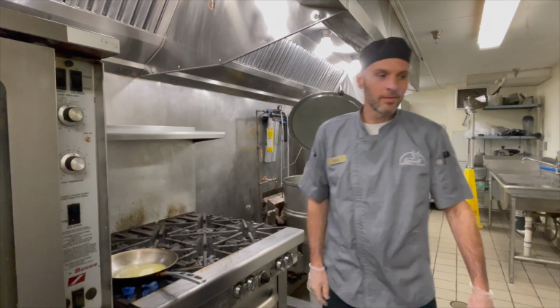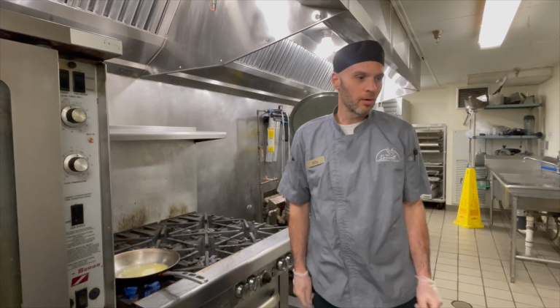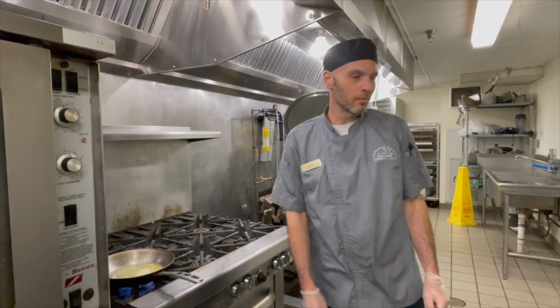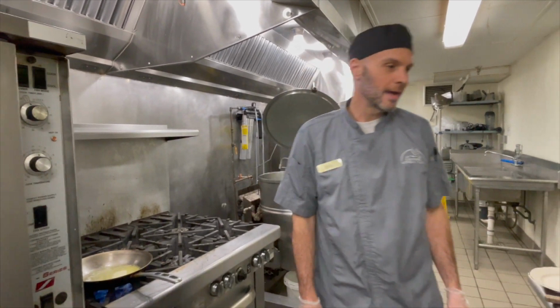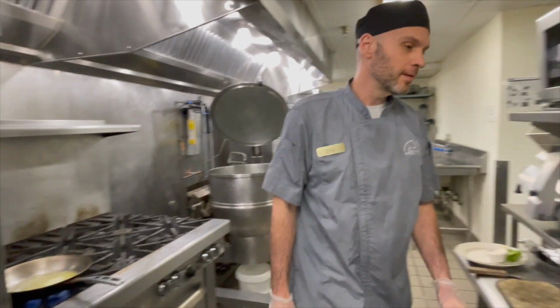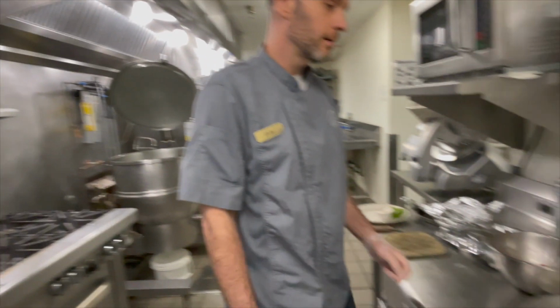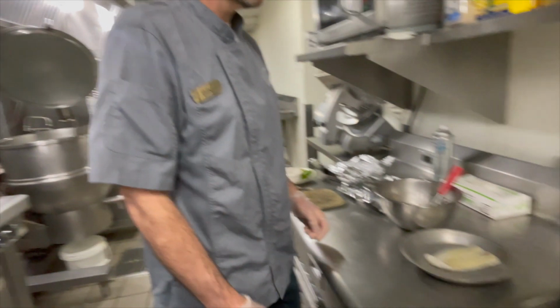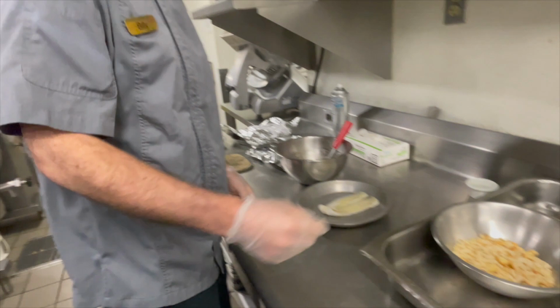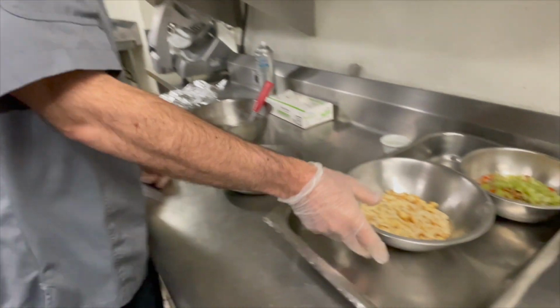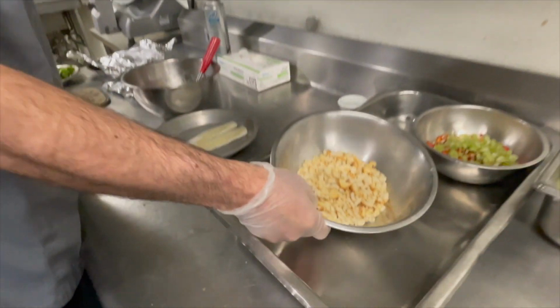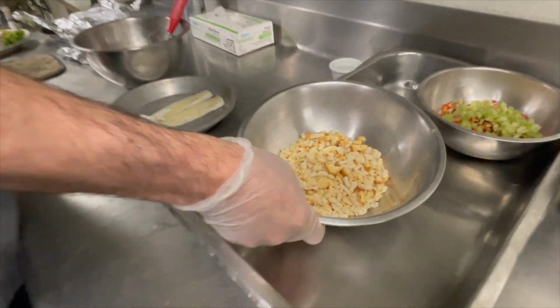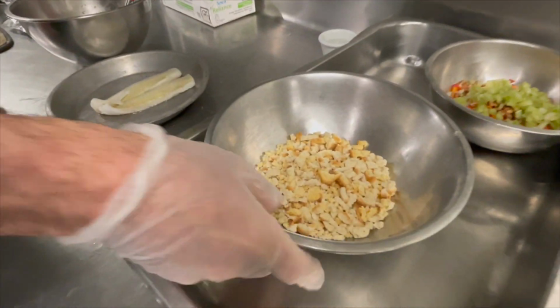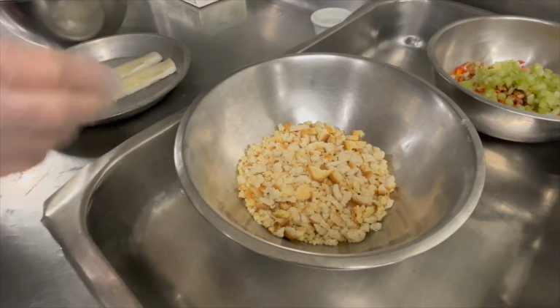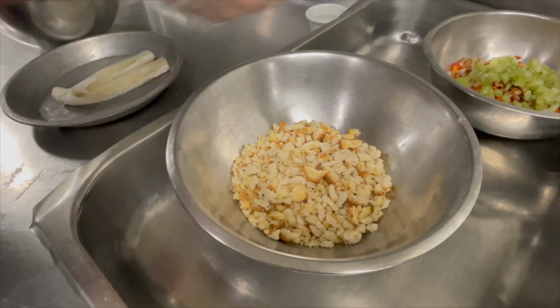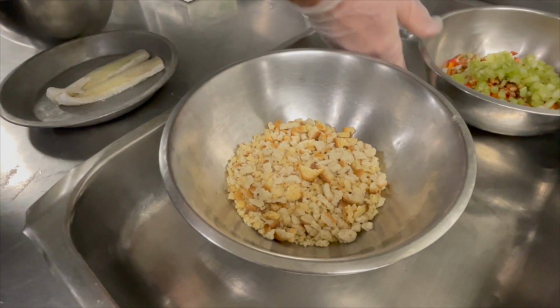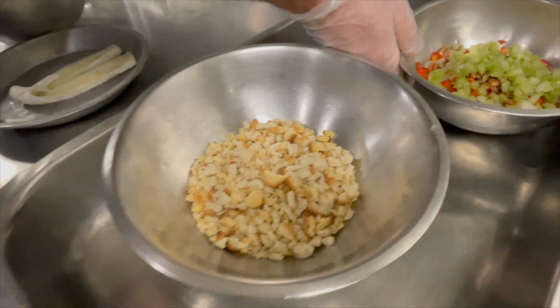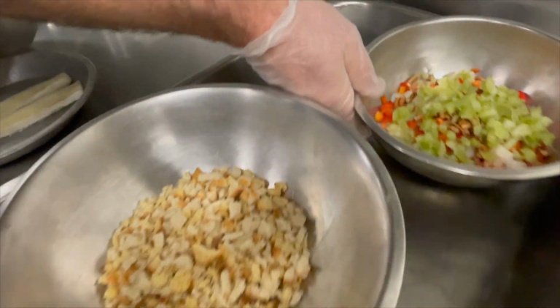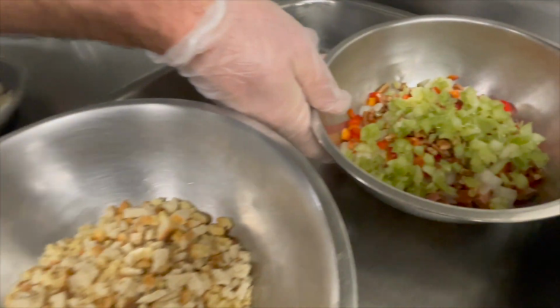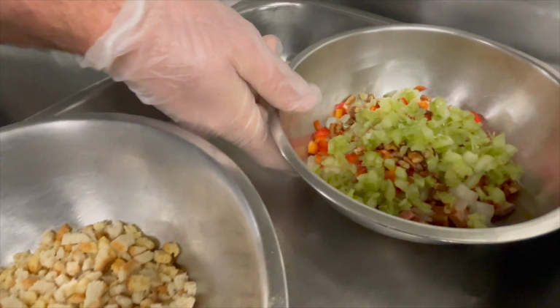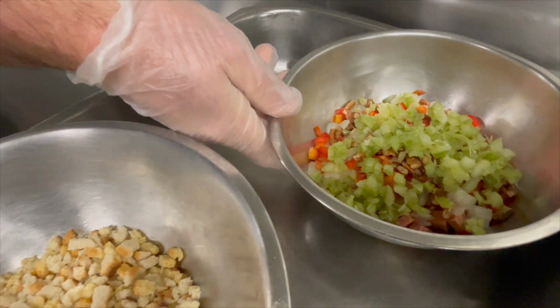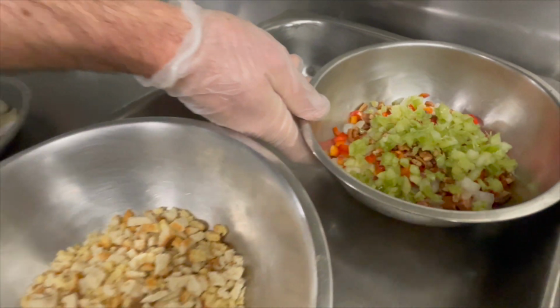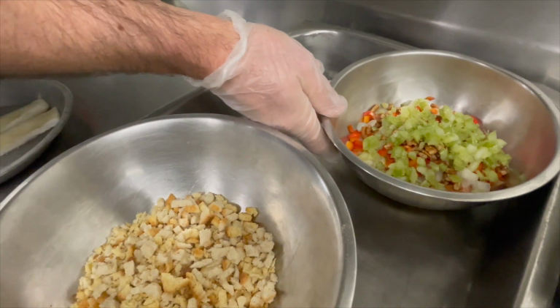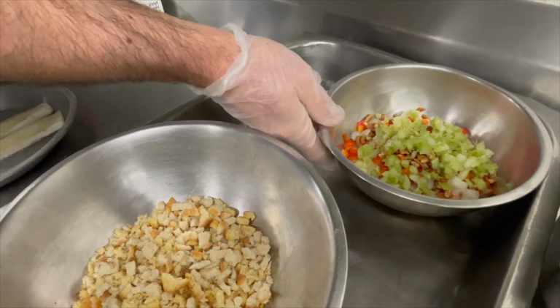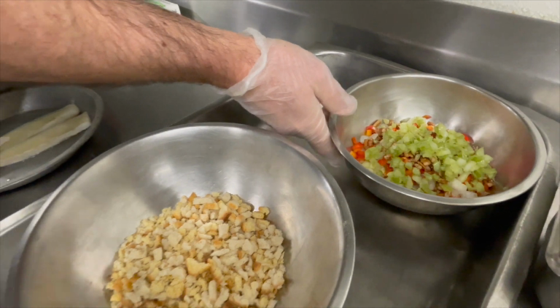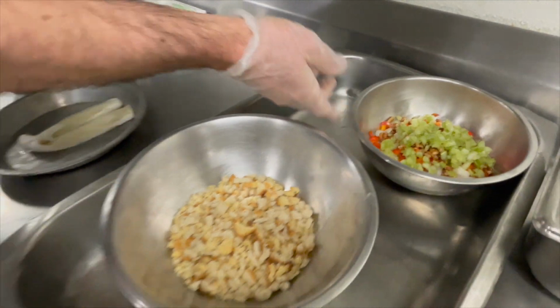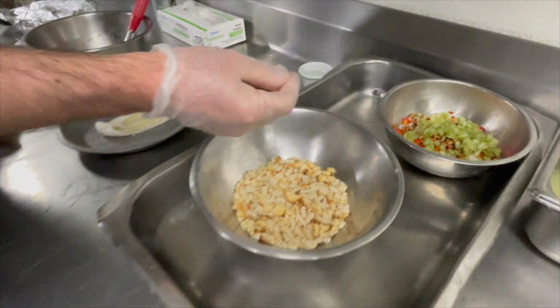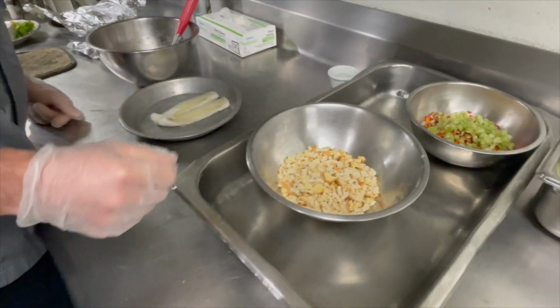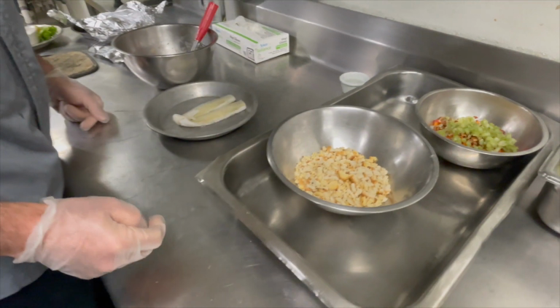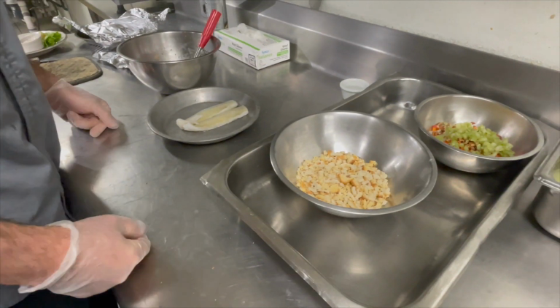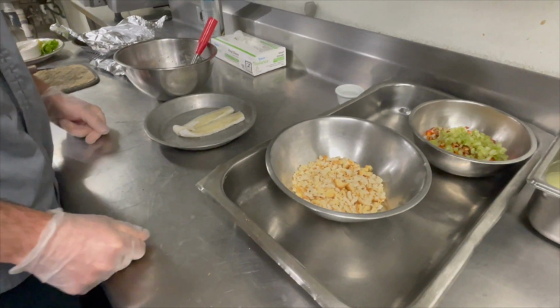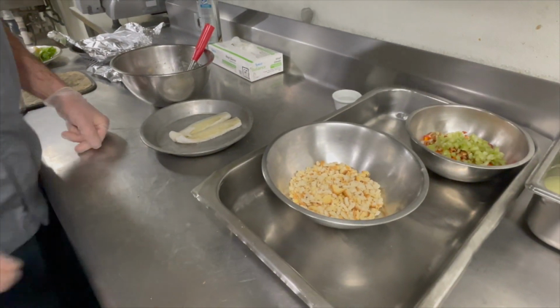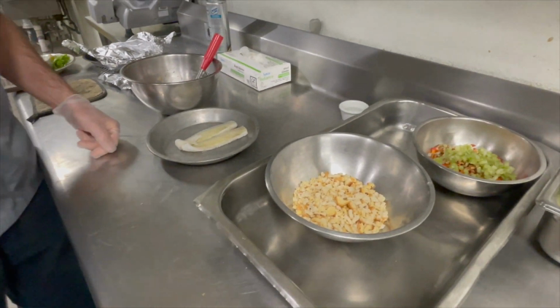What we have here is some crumbled up cornbread. We have a mixture of onion, pepper, celery, and andouille sausage in a pan.